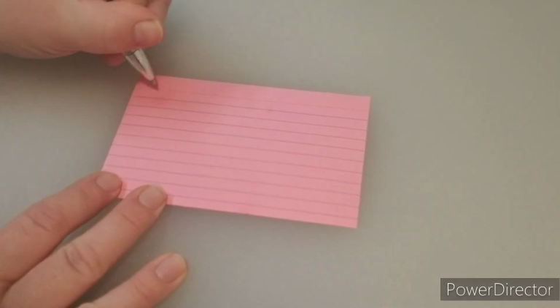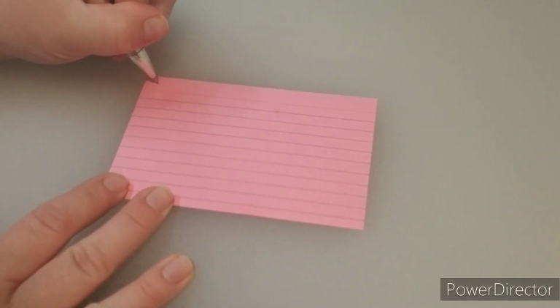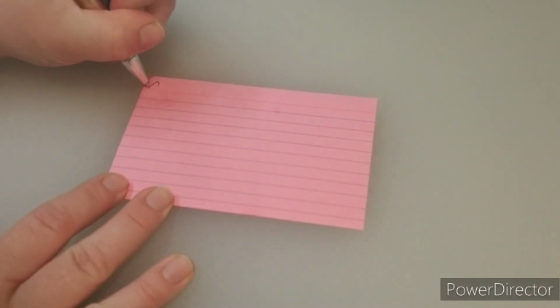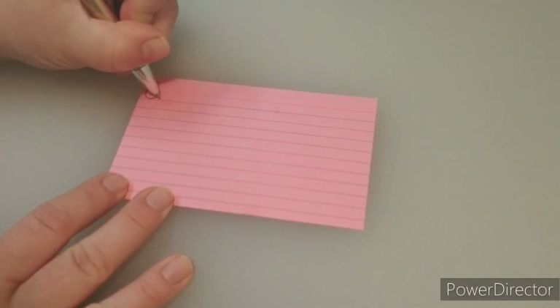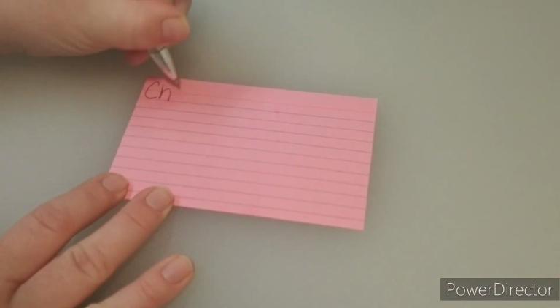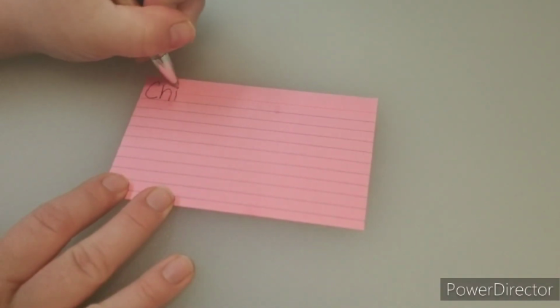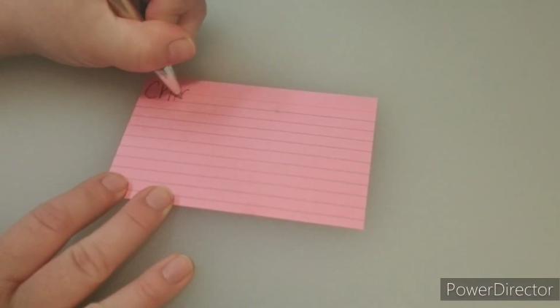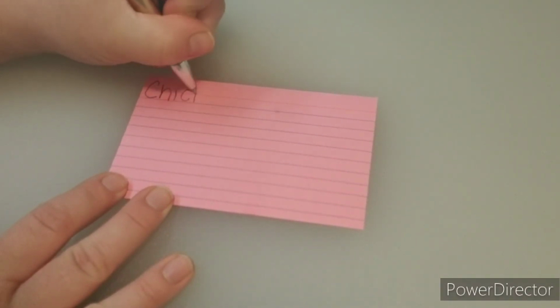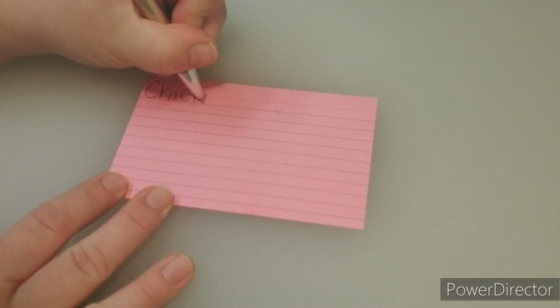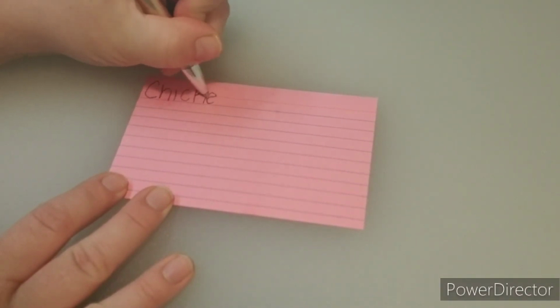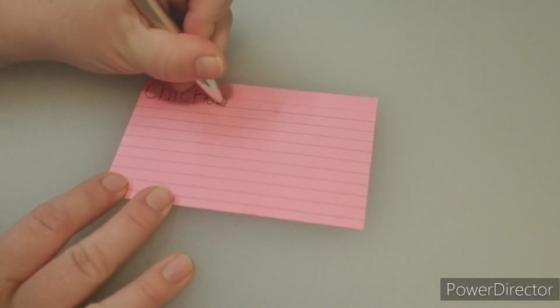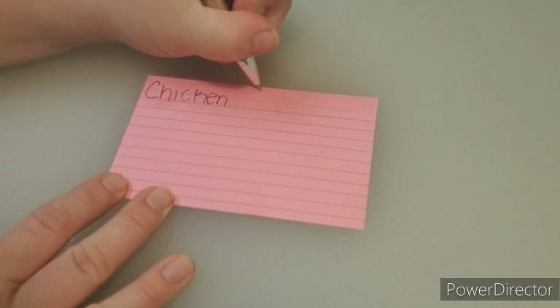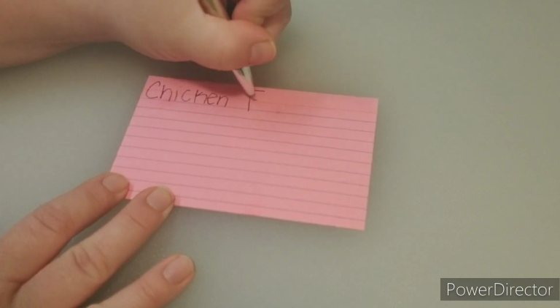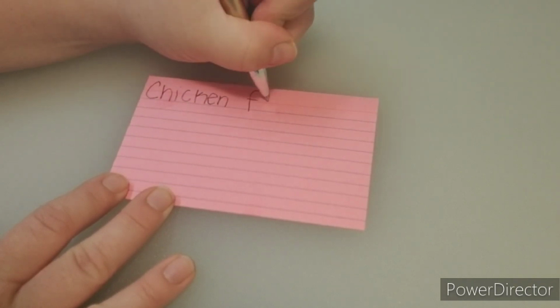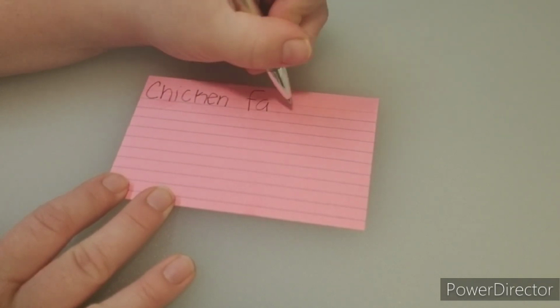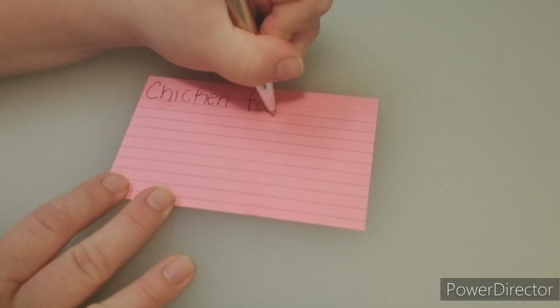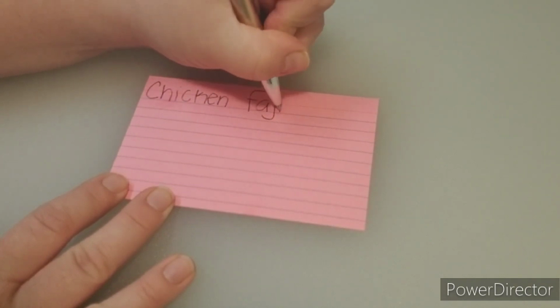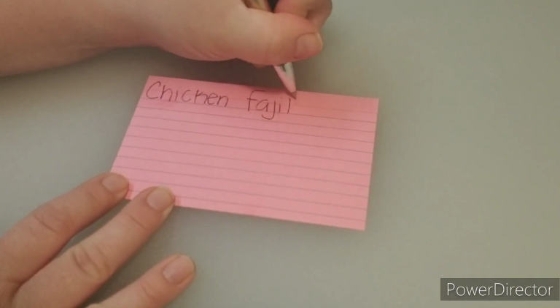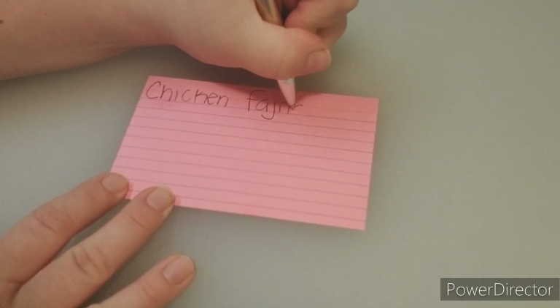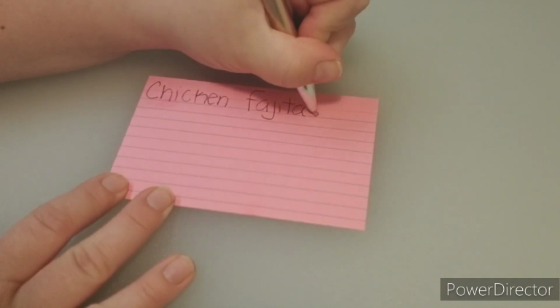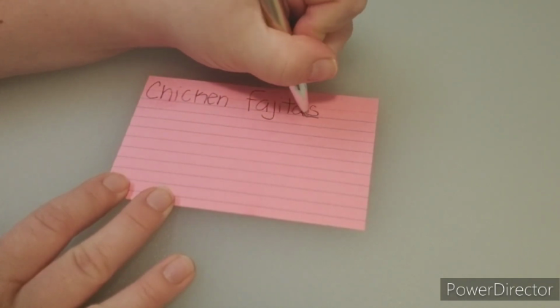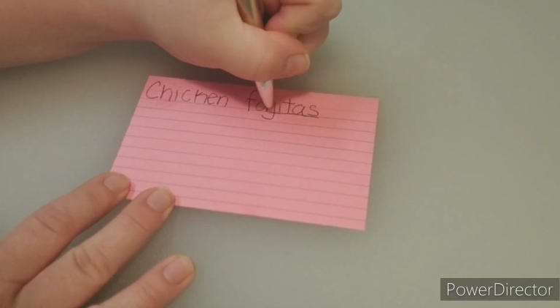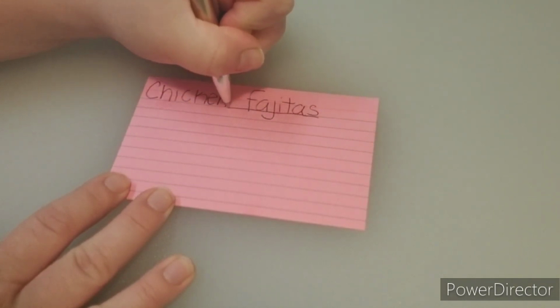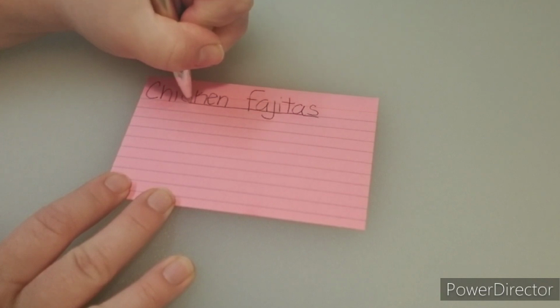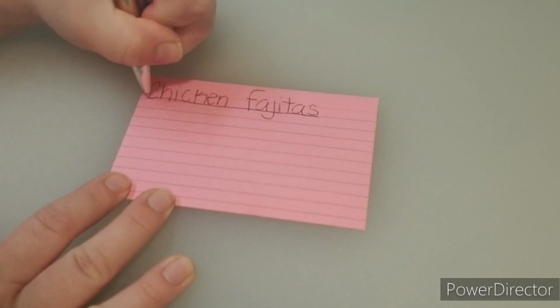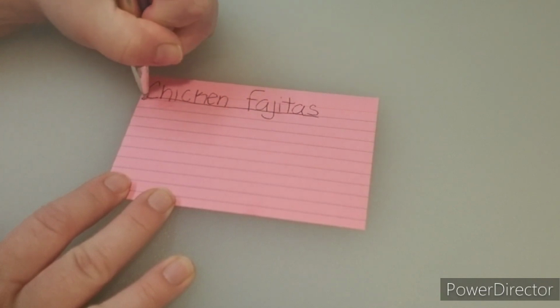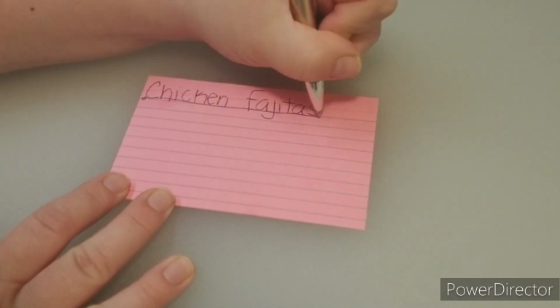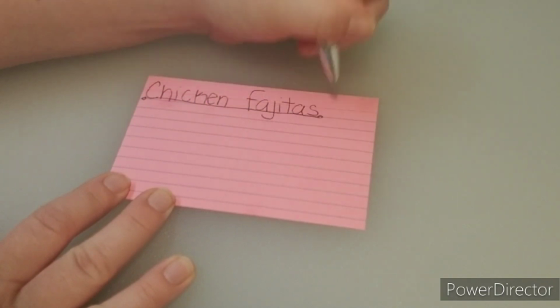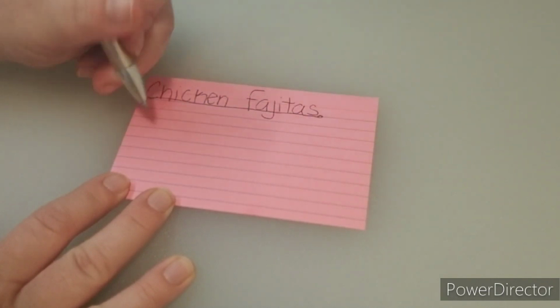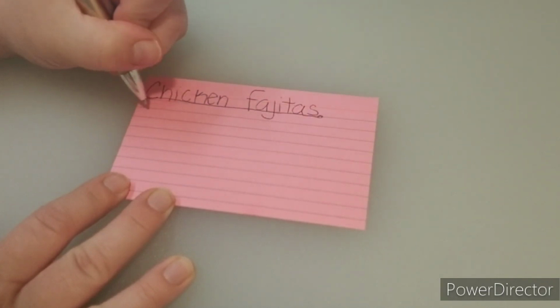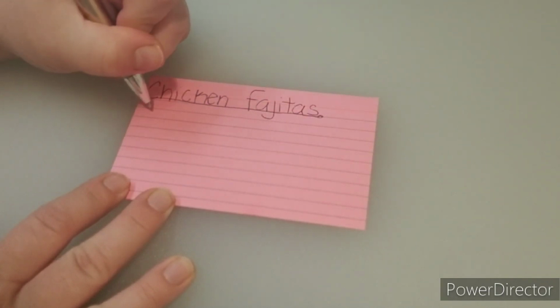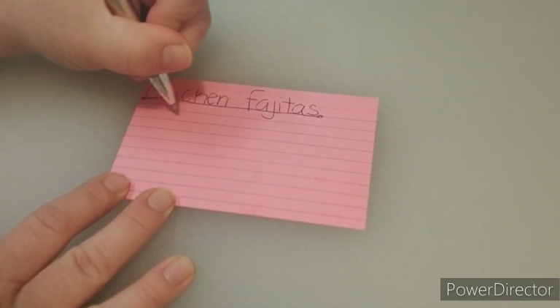Thank you for watching. My name is Amanda. Today I am prepping chicken fajitas and going to freeze it, so that way I have it as a pull-out crock pot meal from the freezer.